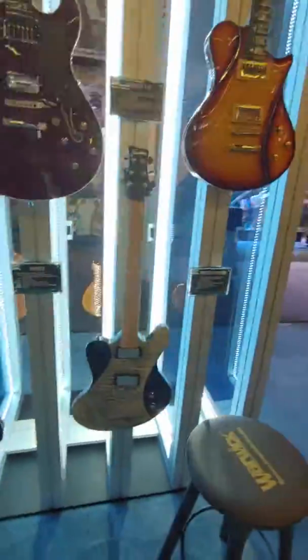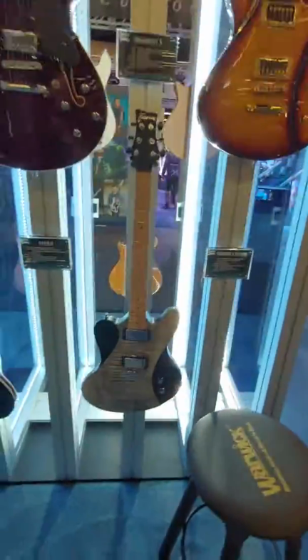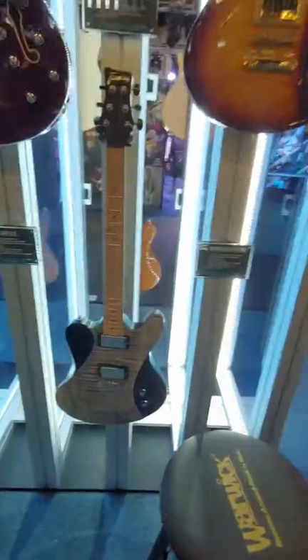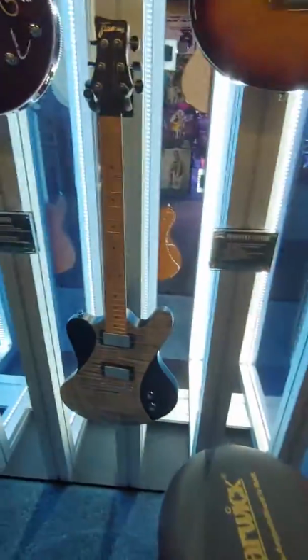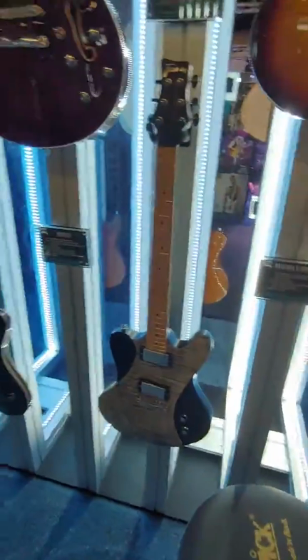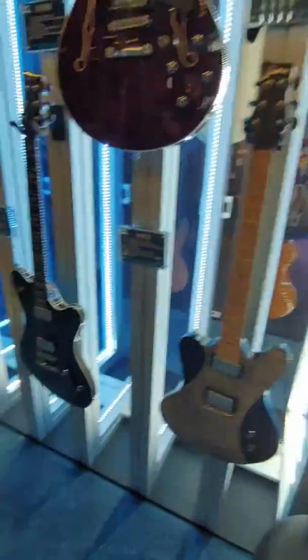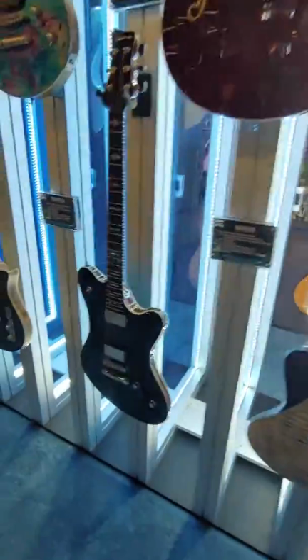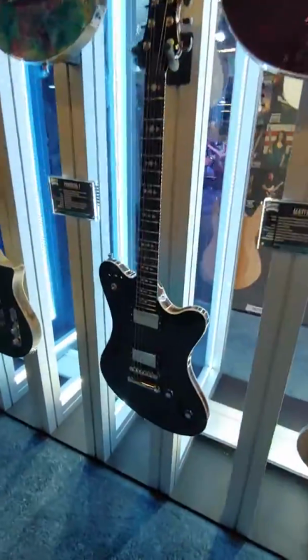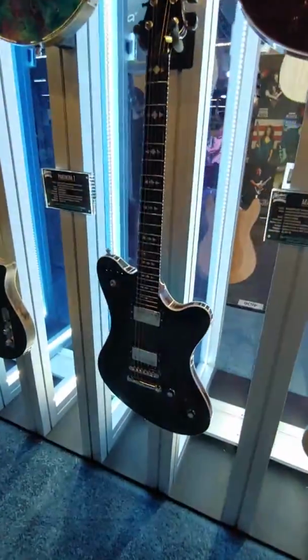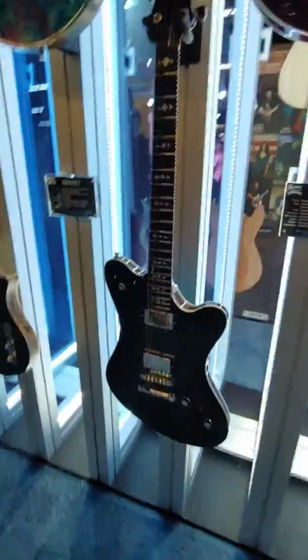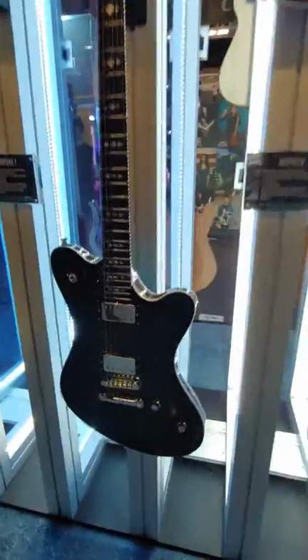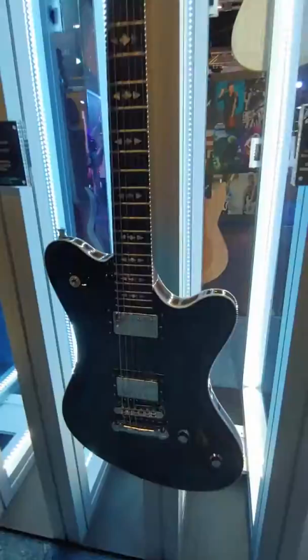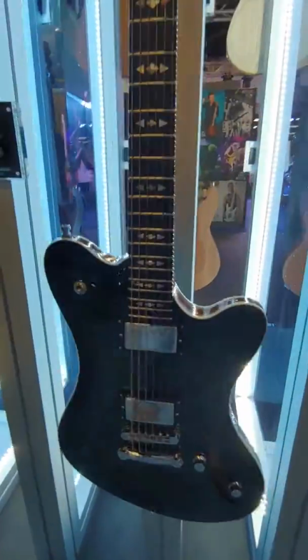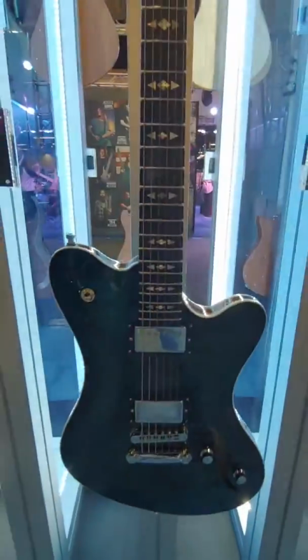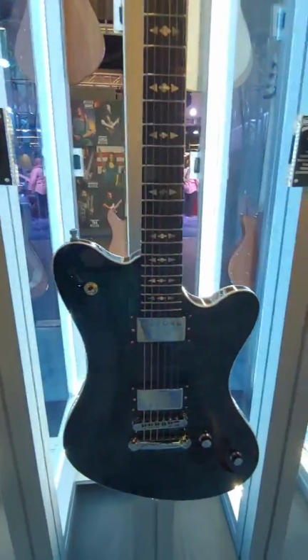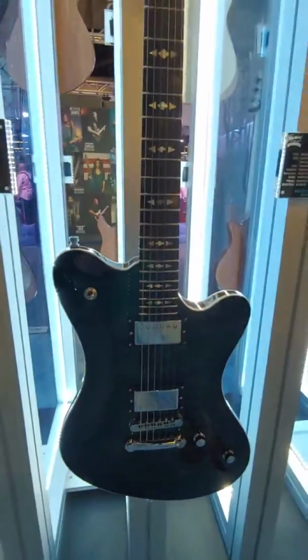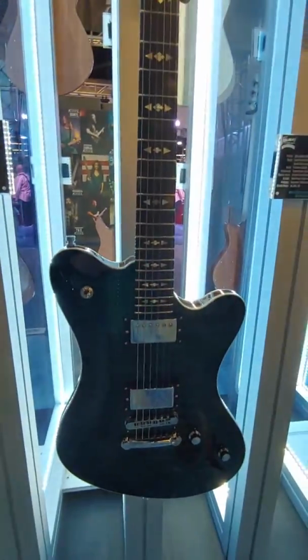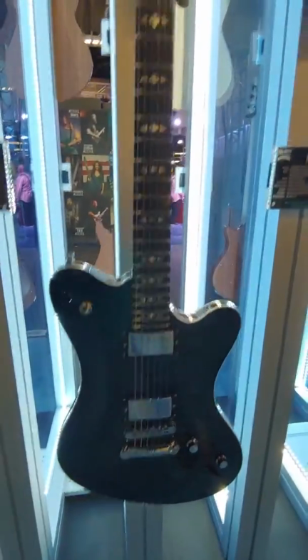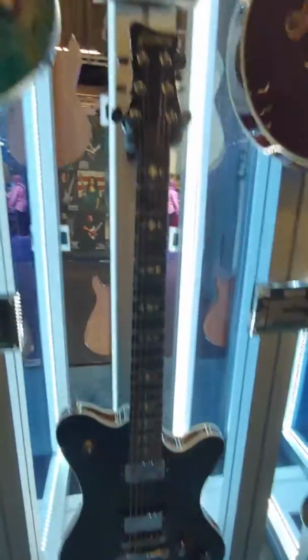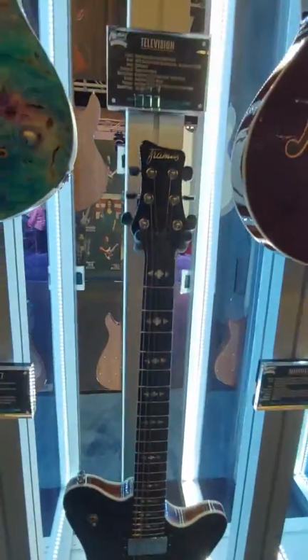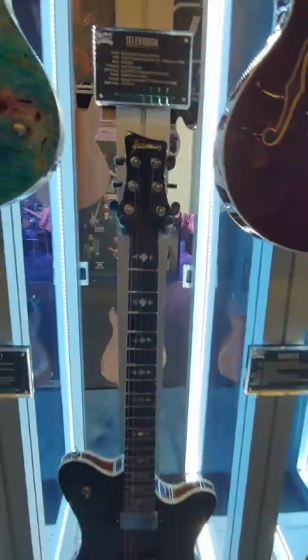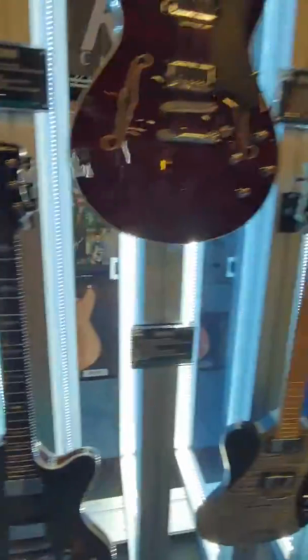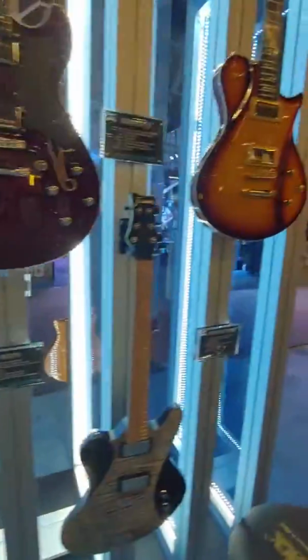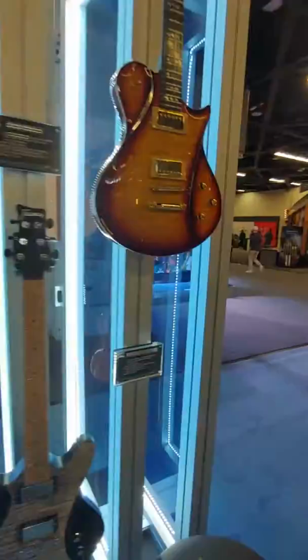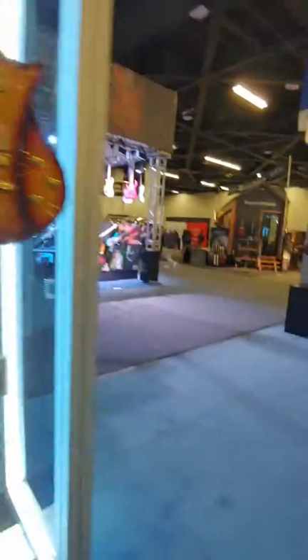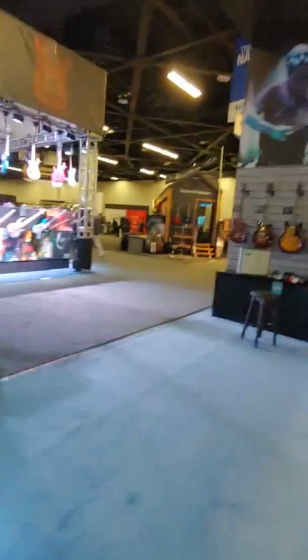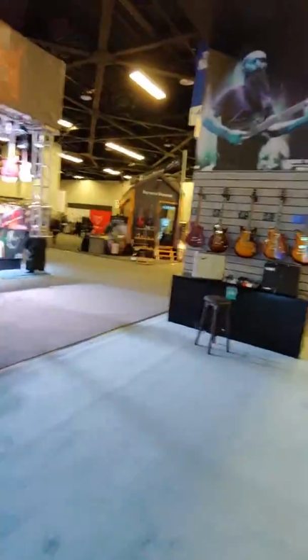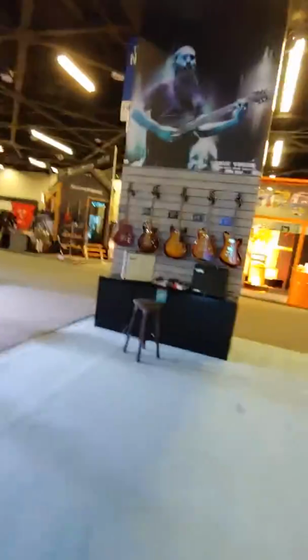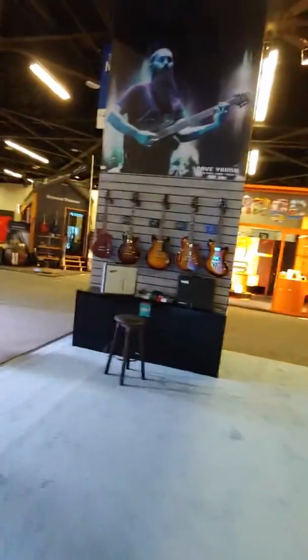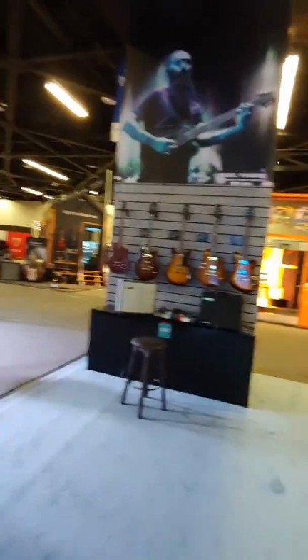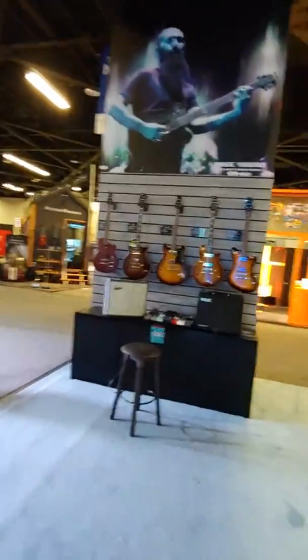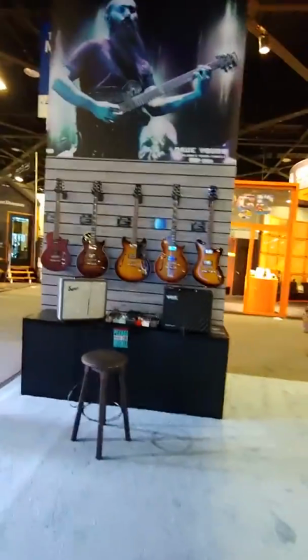Idol makers. Offset Idol maker — that's pretty tricky. That's funky. Here we go — some semi-hollow and hollow bodies.